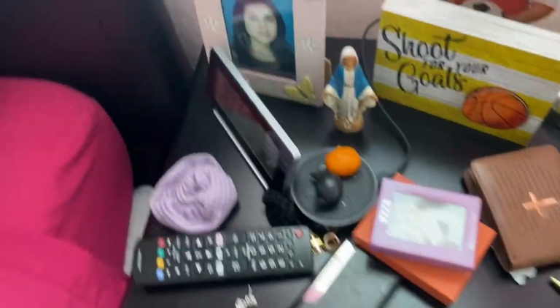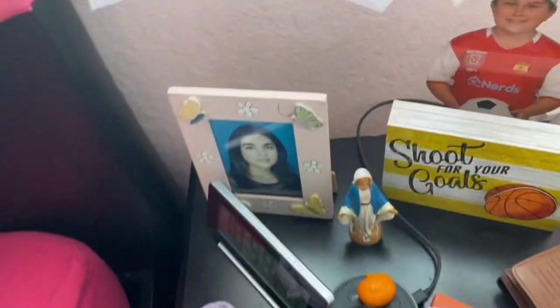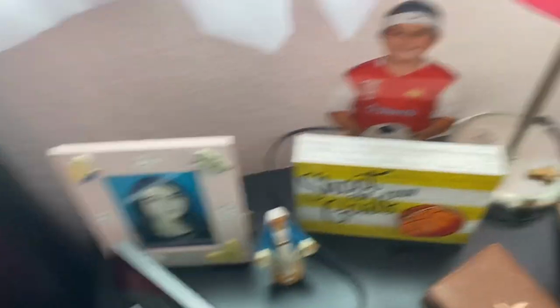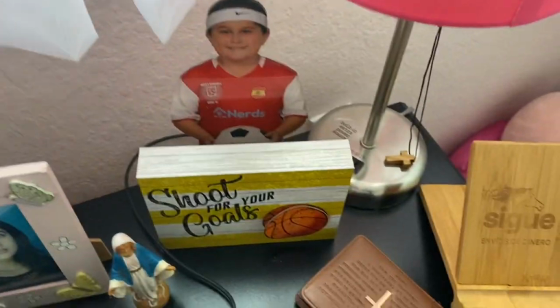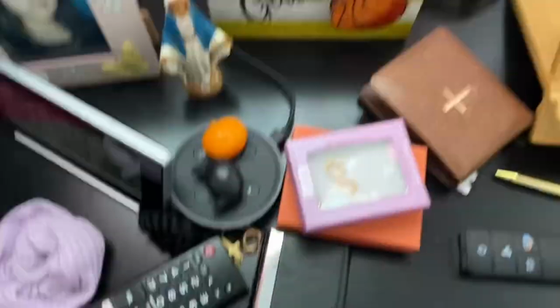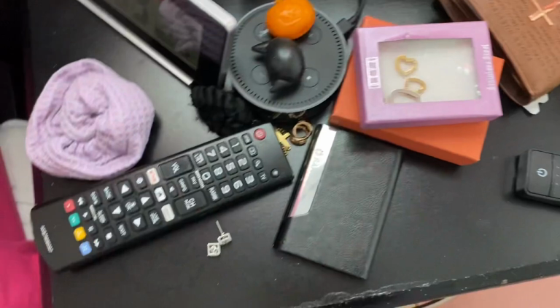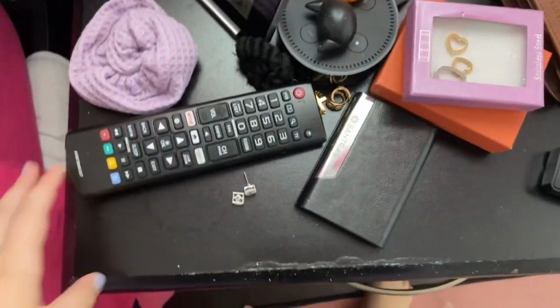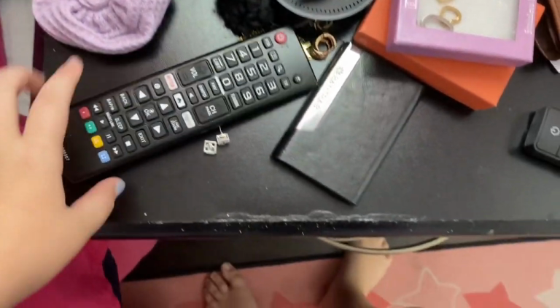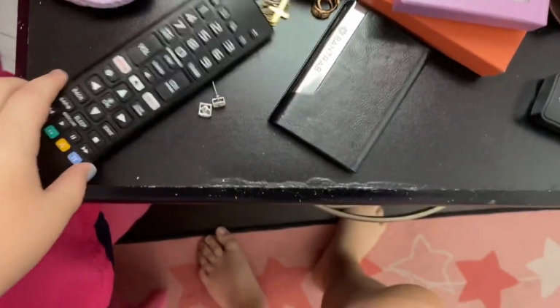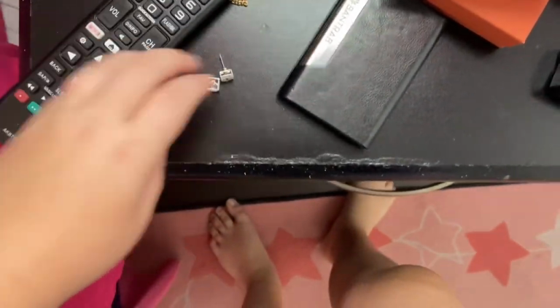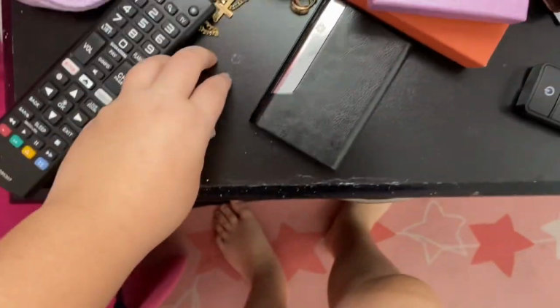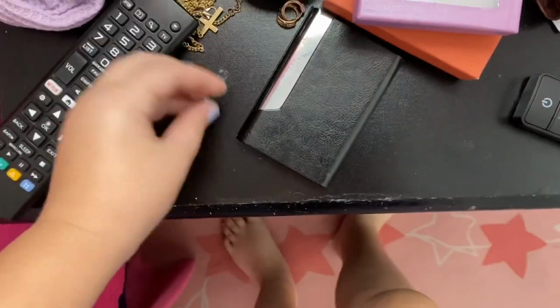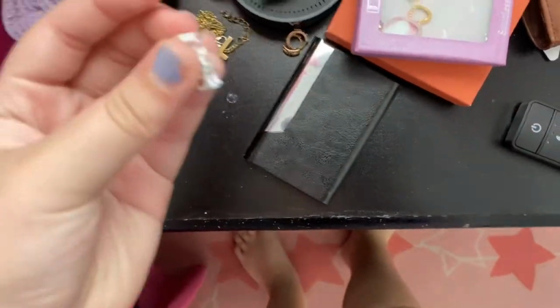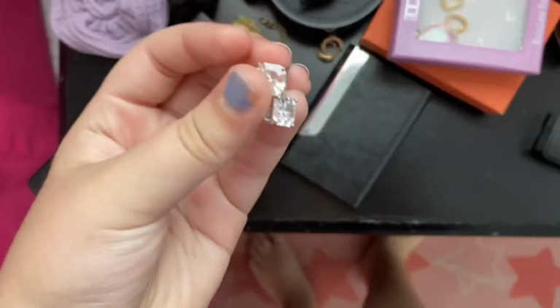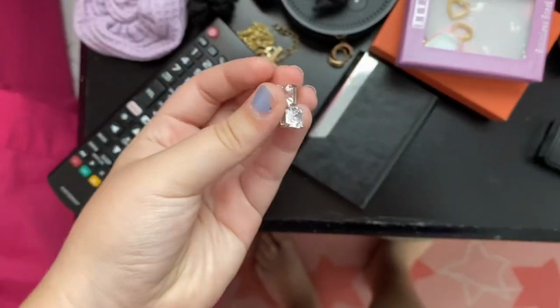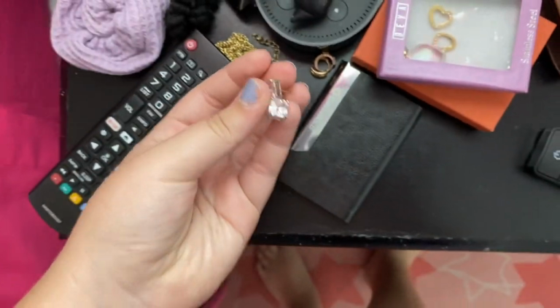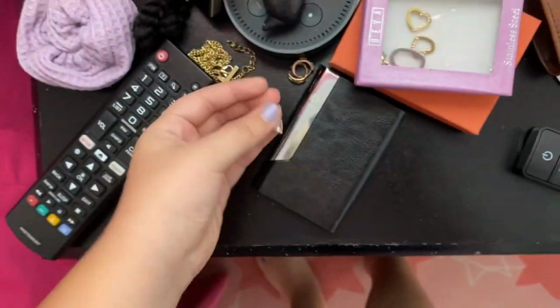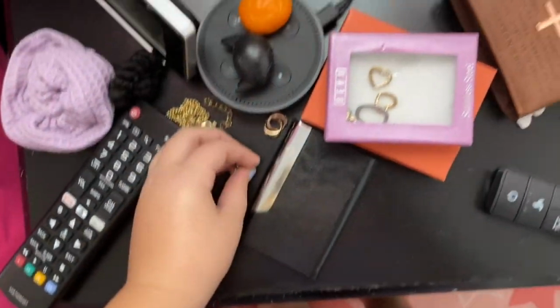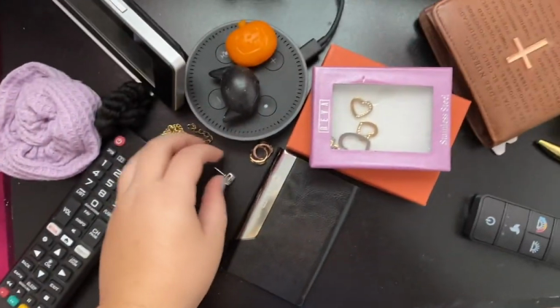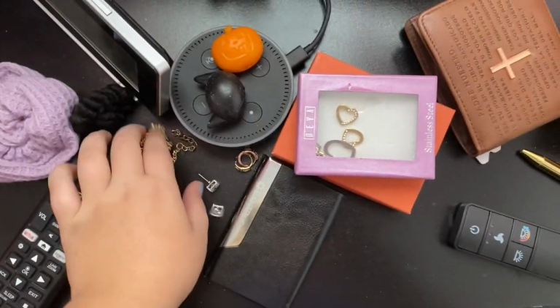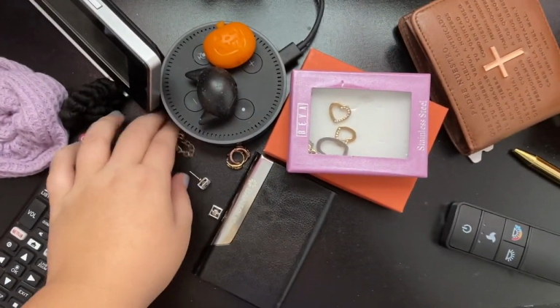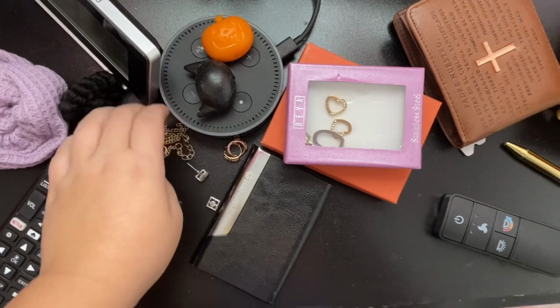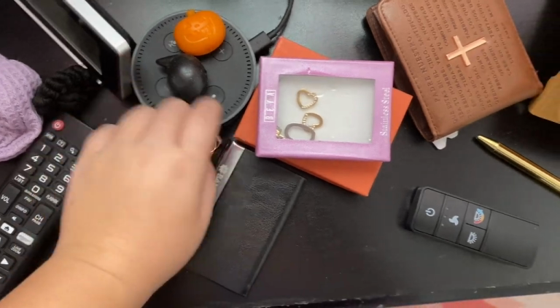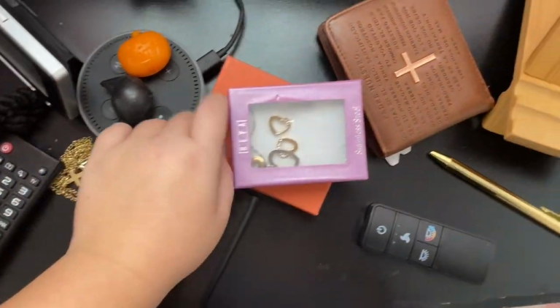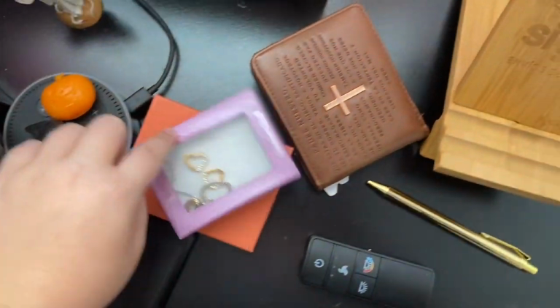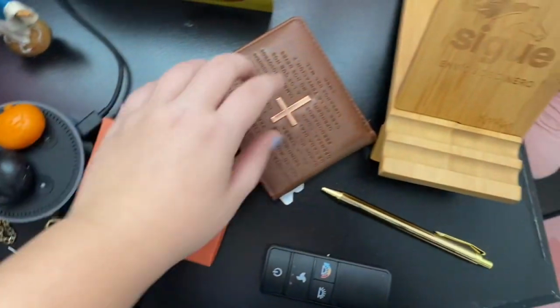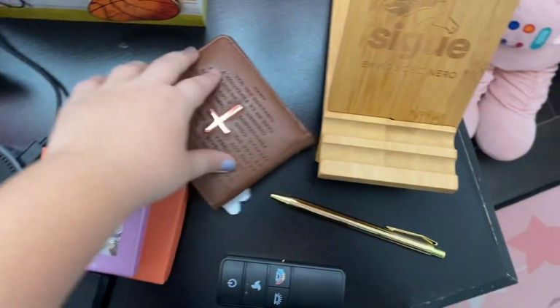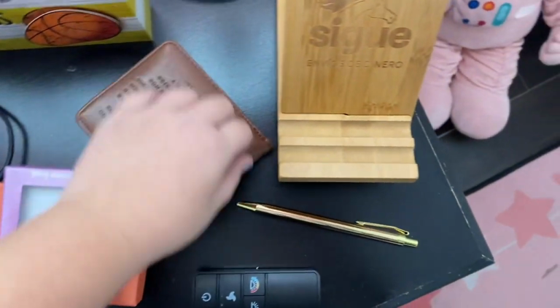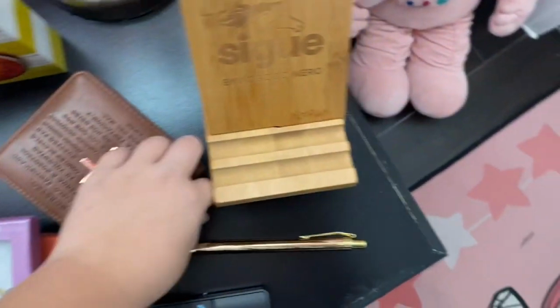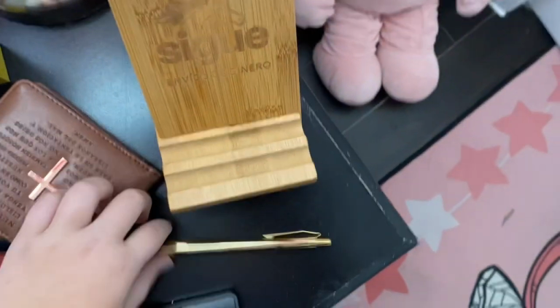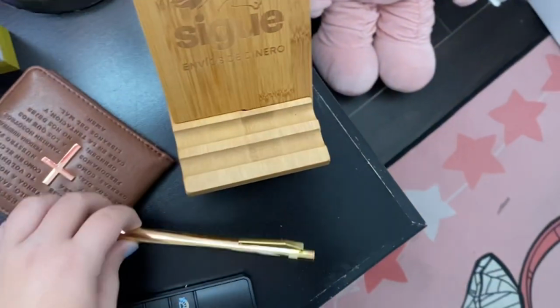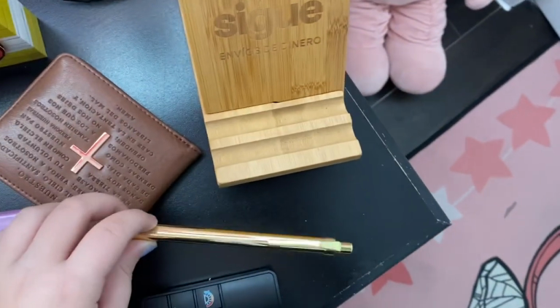This is my table where I leave all my stuff, like my earrings, my chain, my wallet, and my pen.